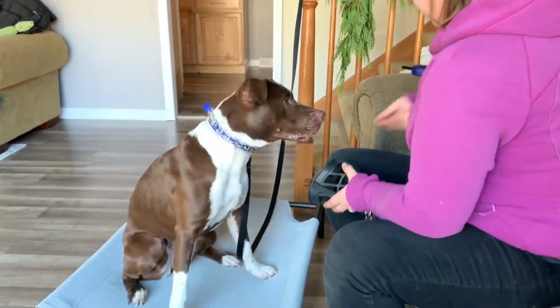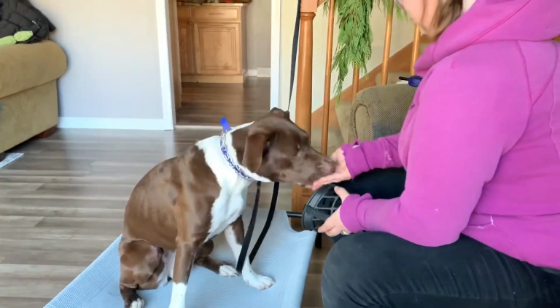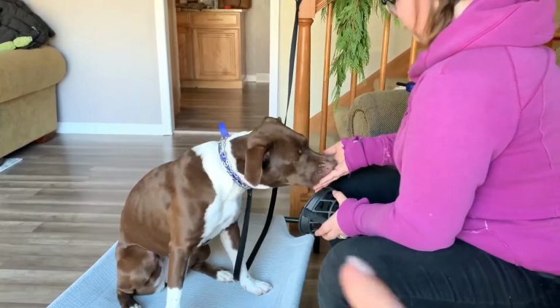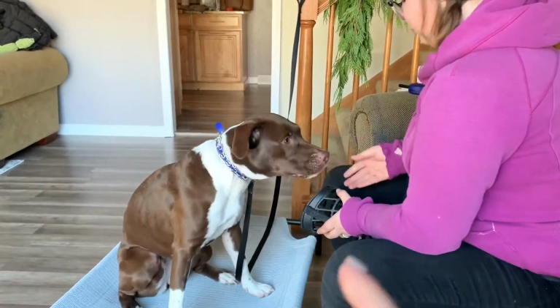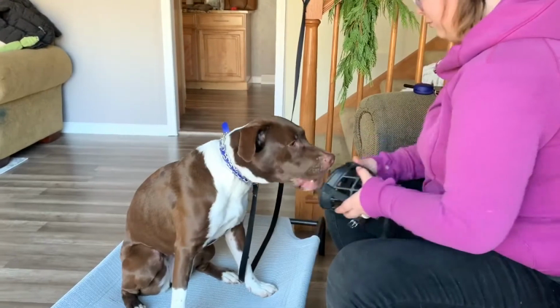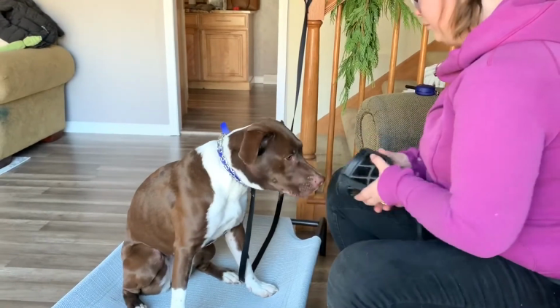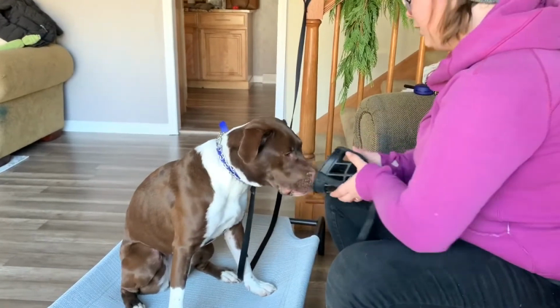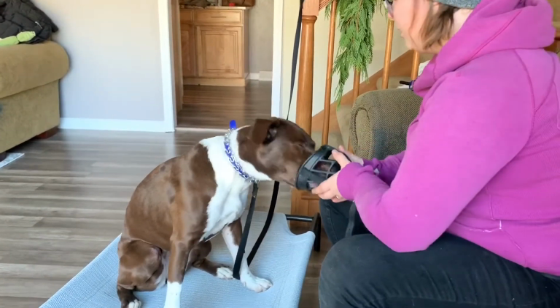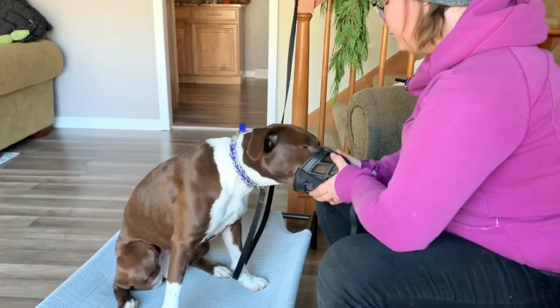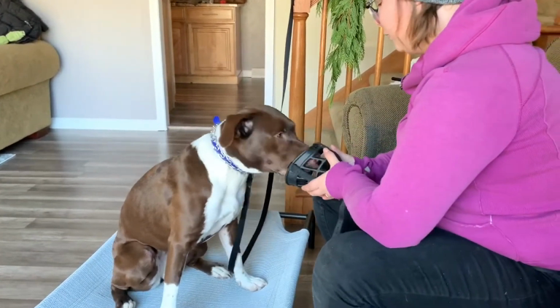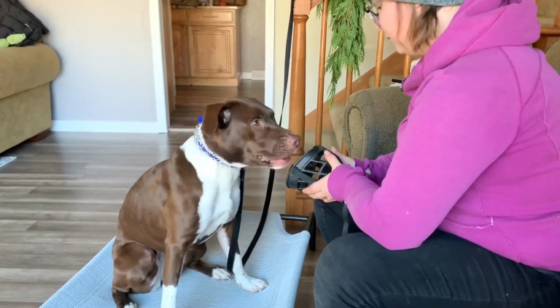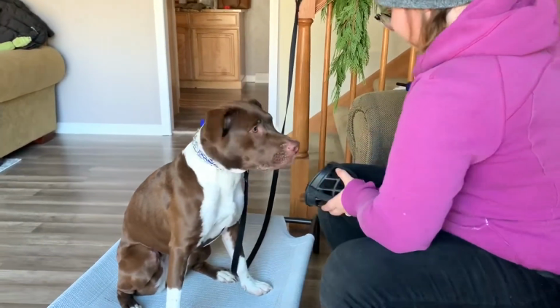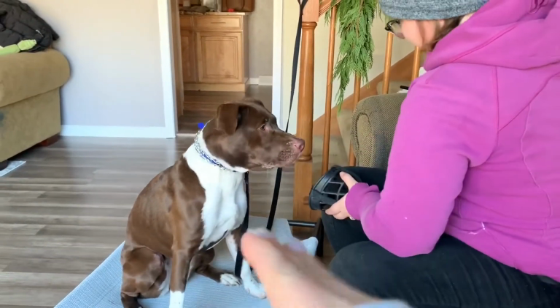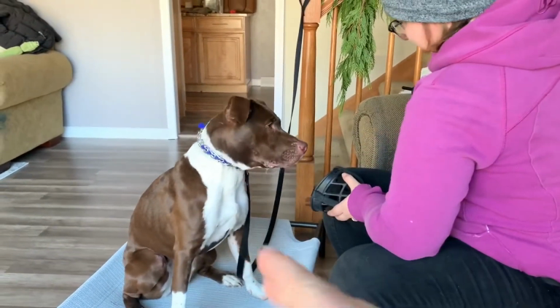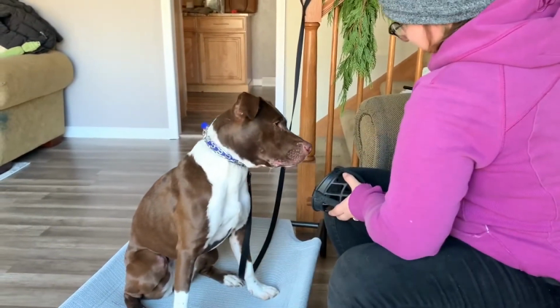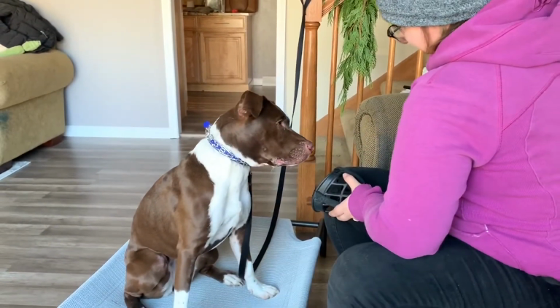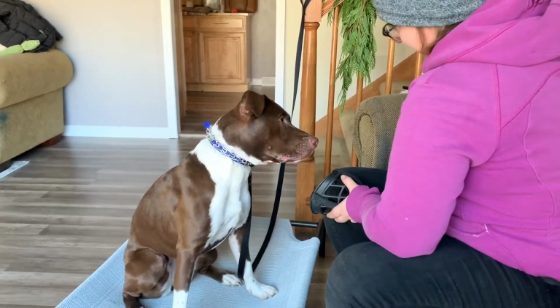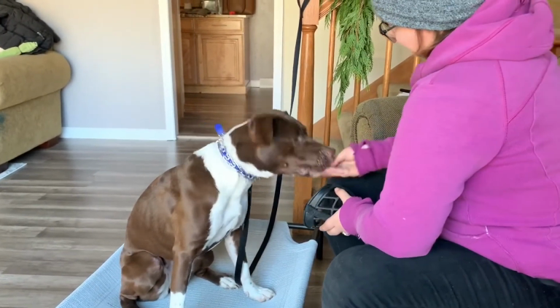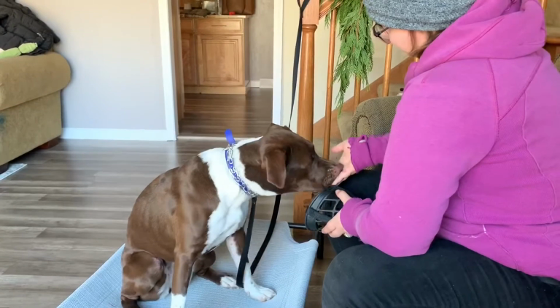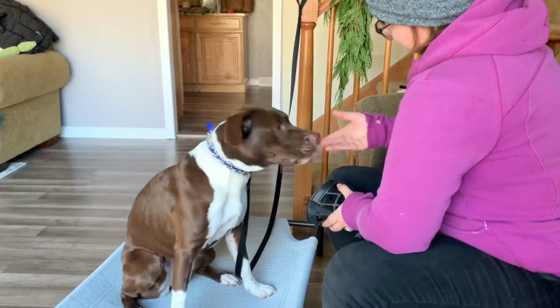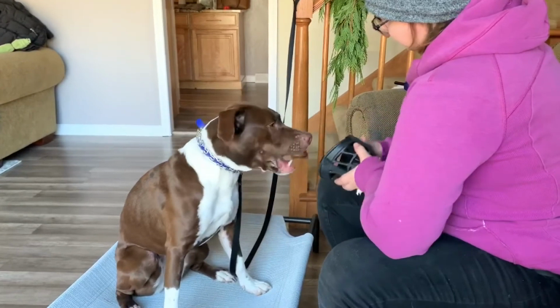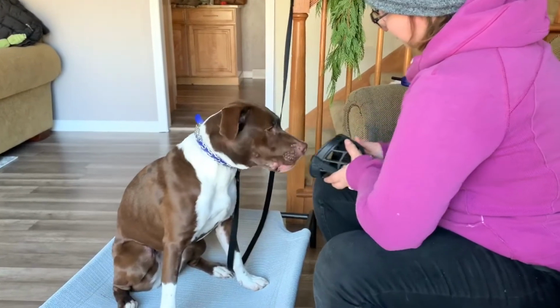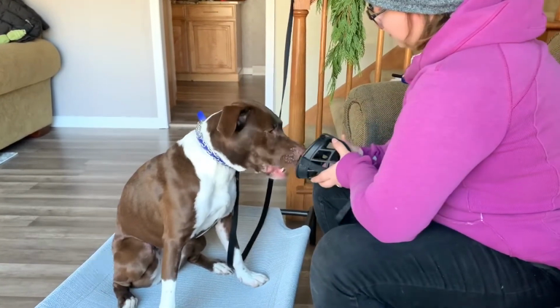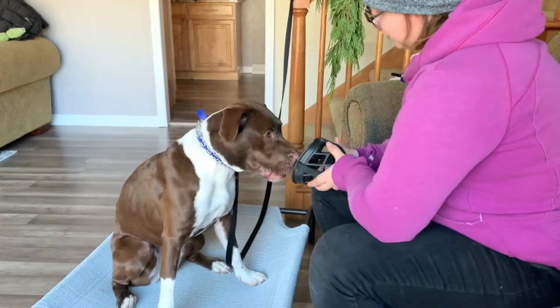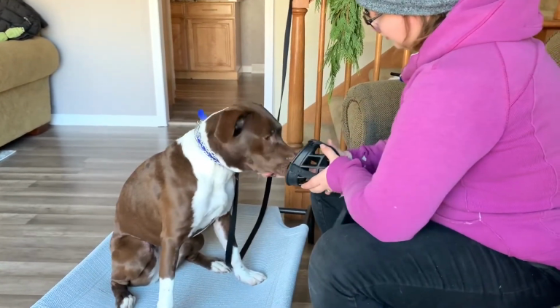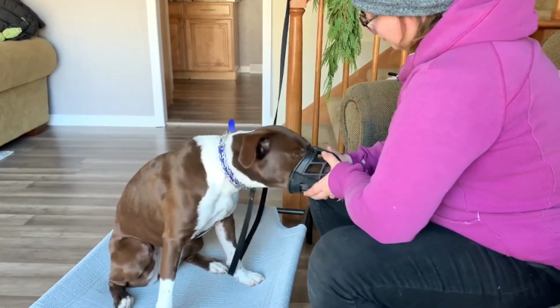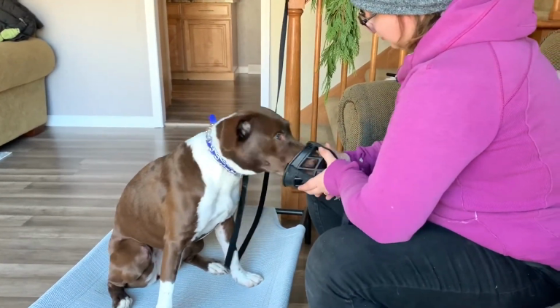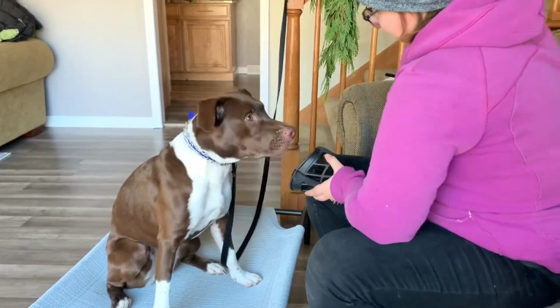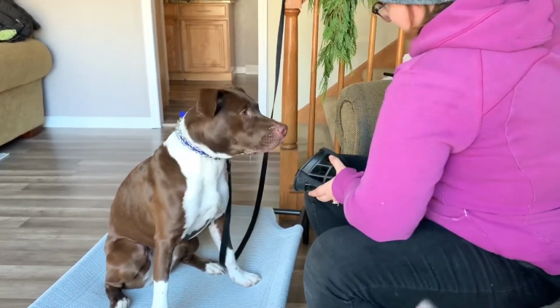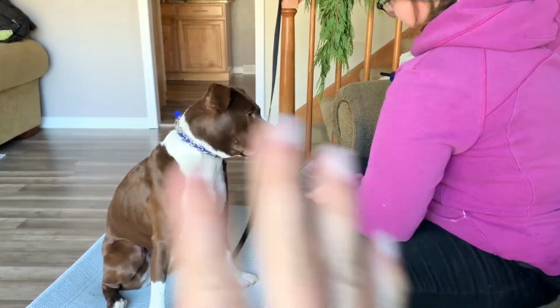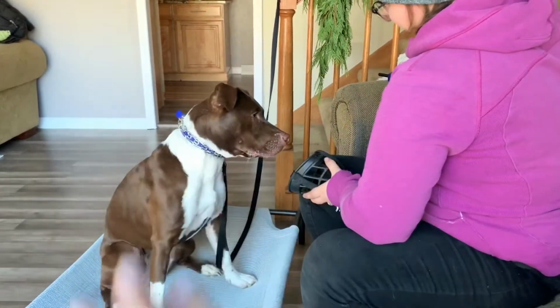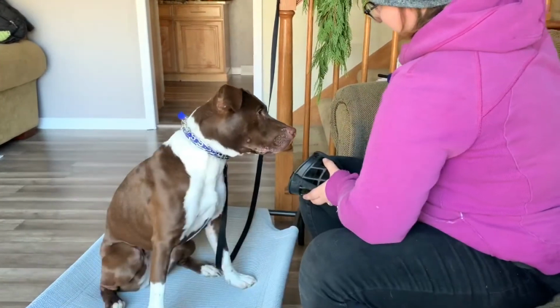We'd probably do this for a while — do it a couple of times before we then expect longer duration with her snout in it before we strap it on and all that.